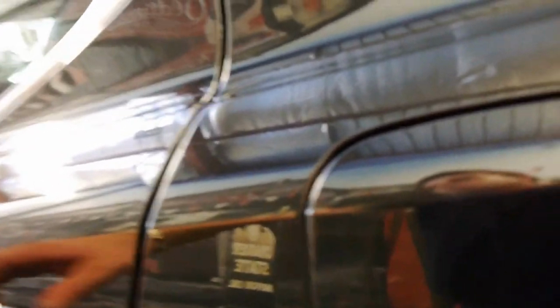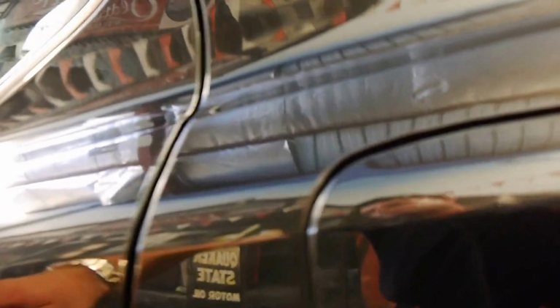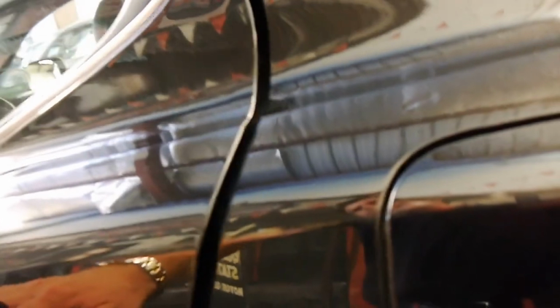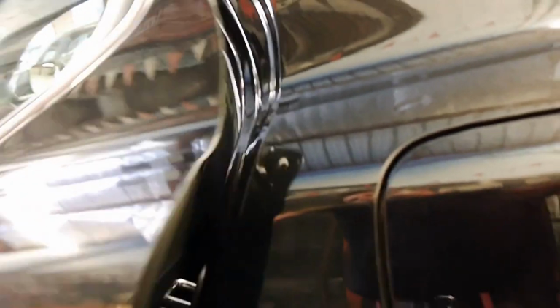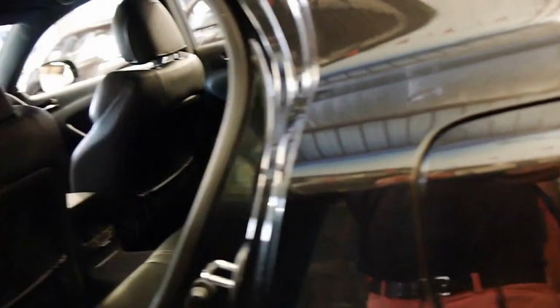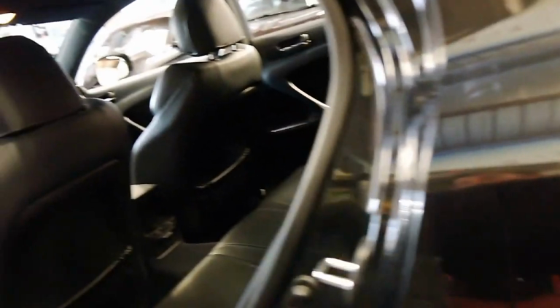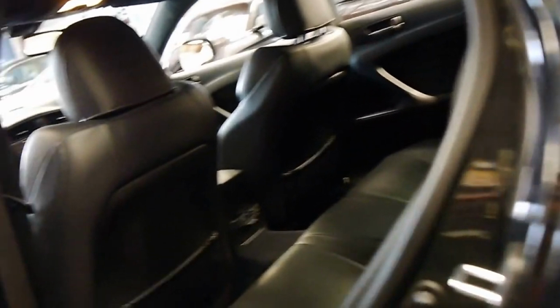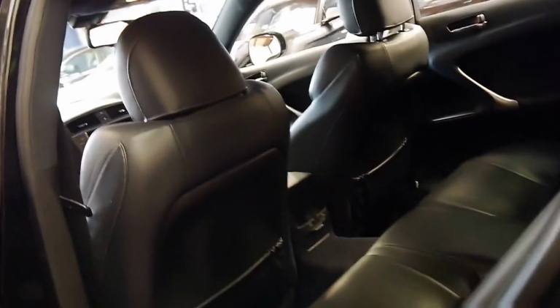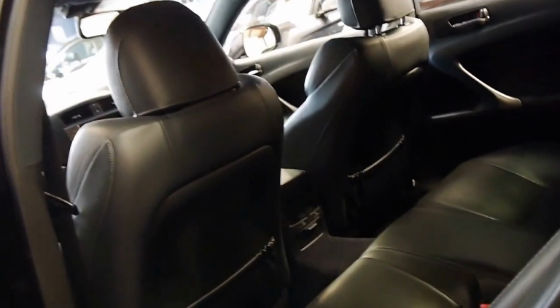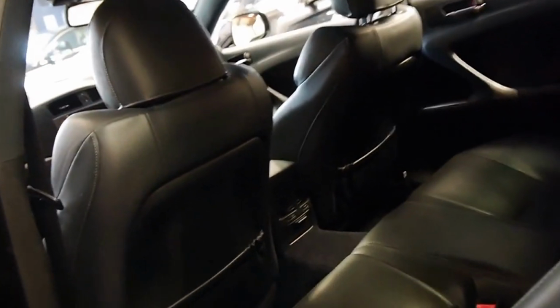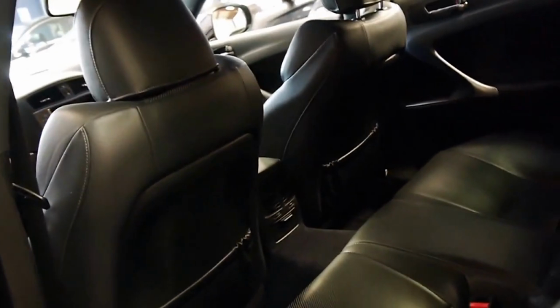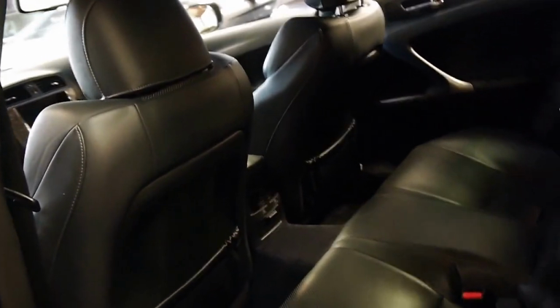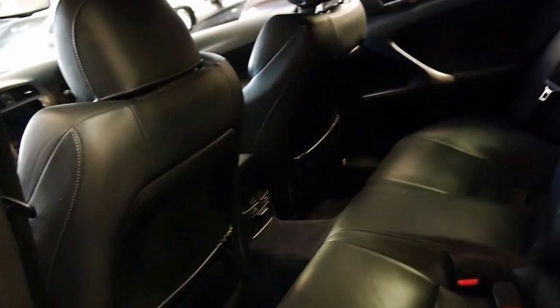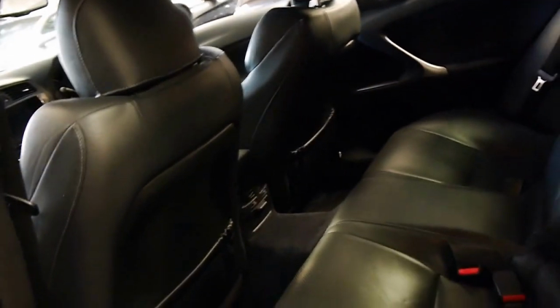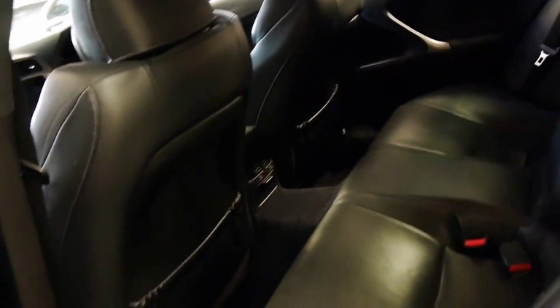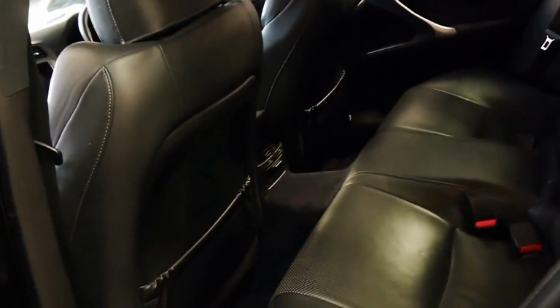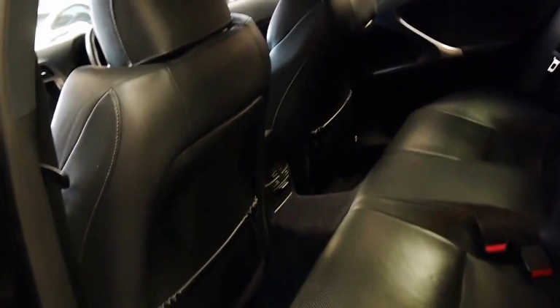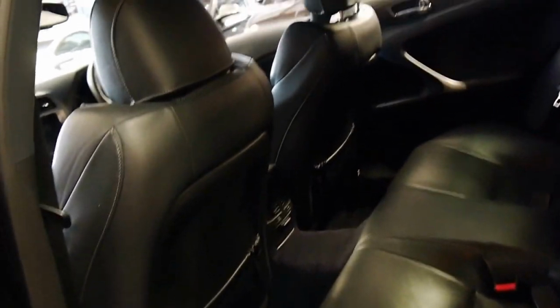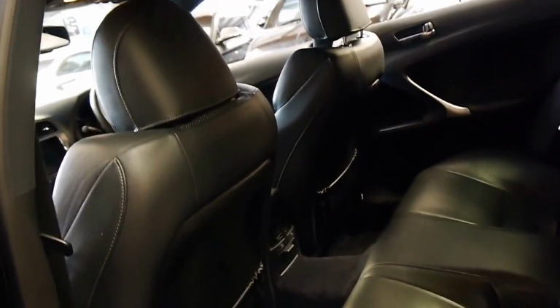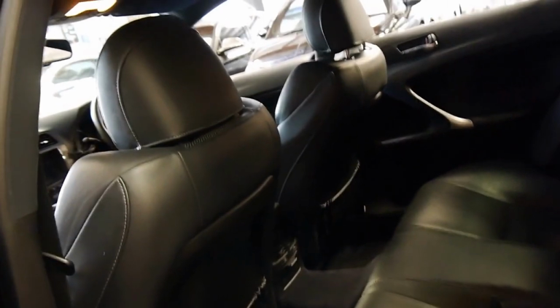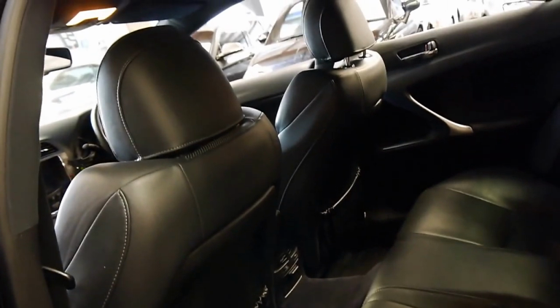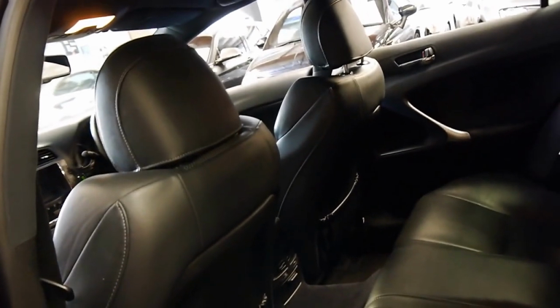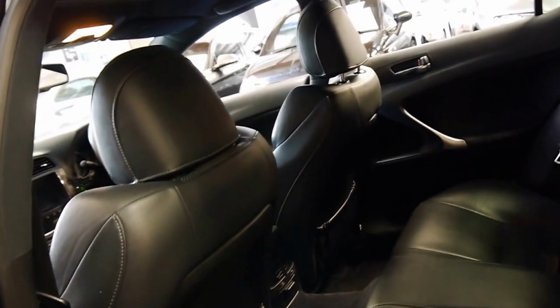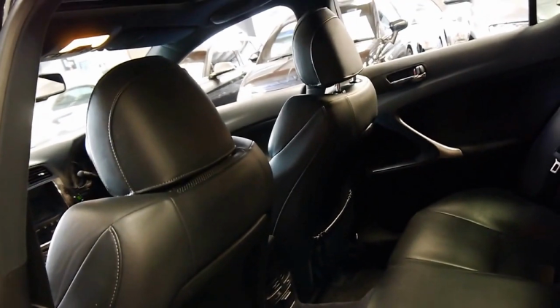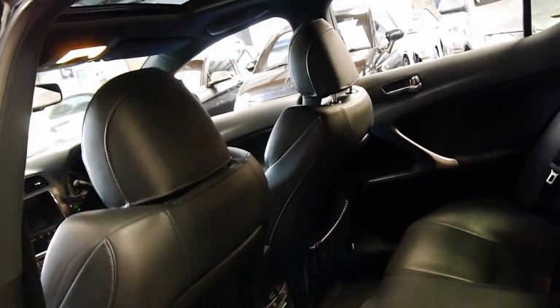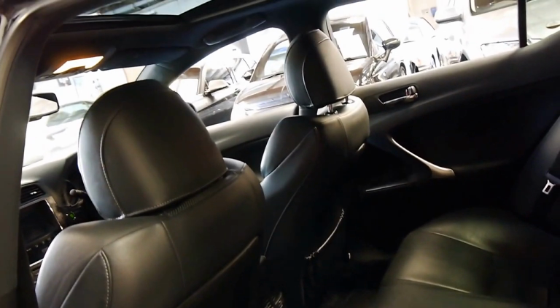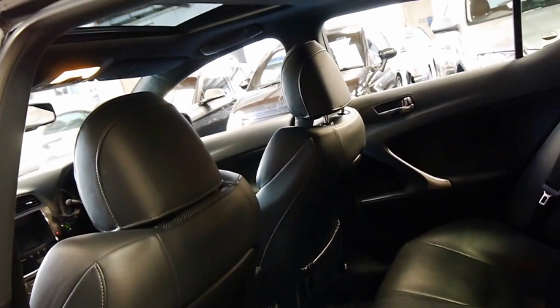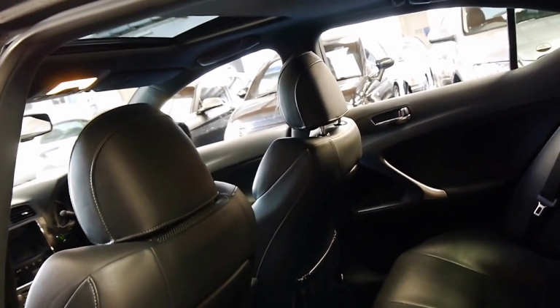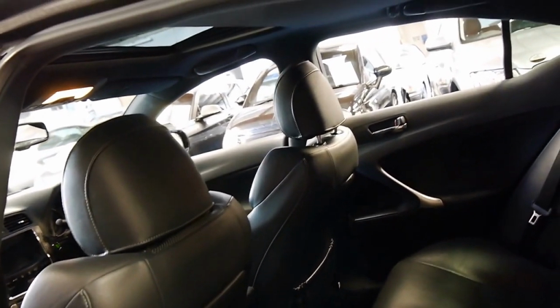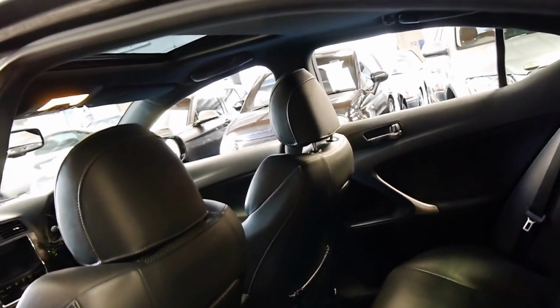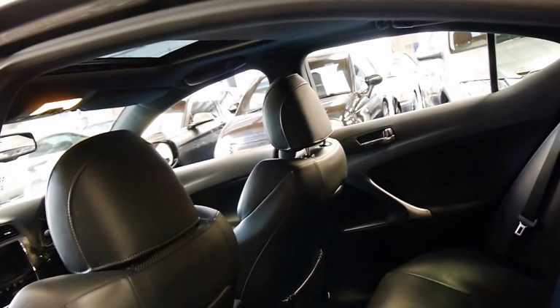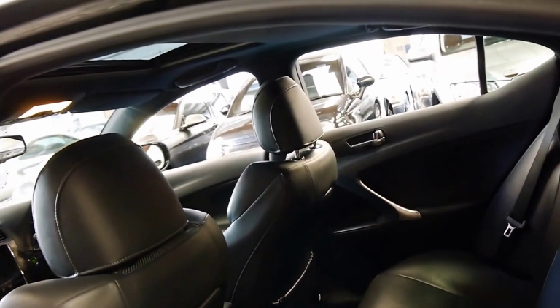It's got two remote keys, keyless entry, and push button start as well. It's got the original Lexus mats and the sunroof.